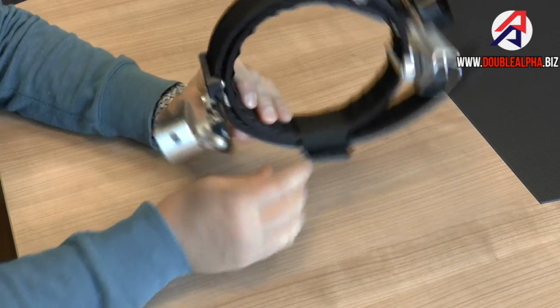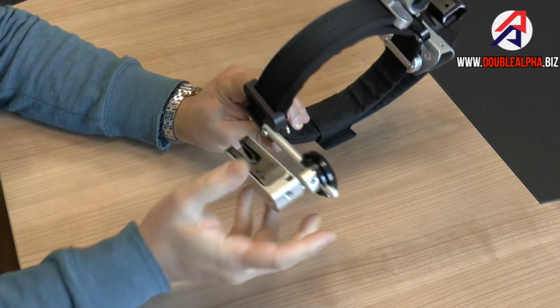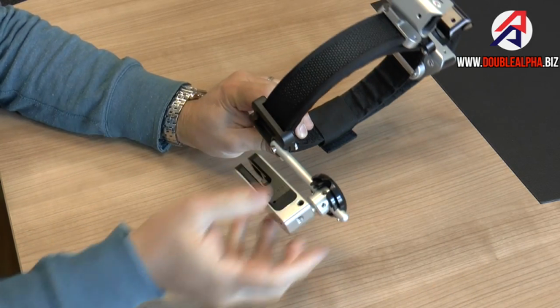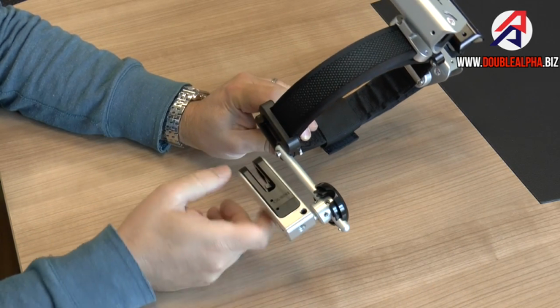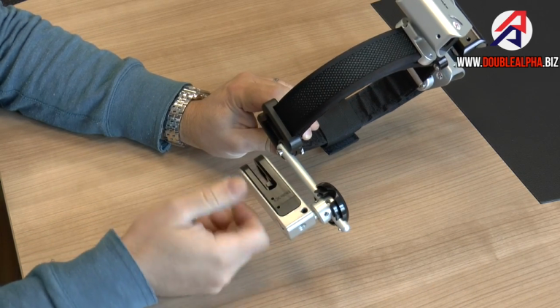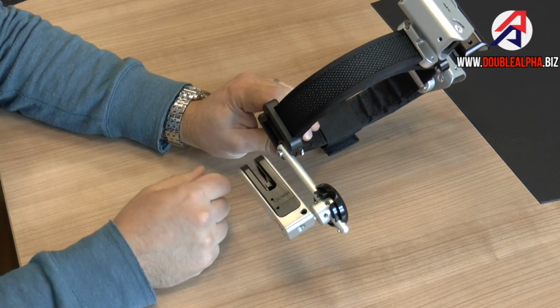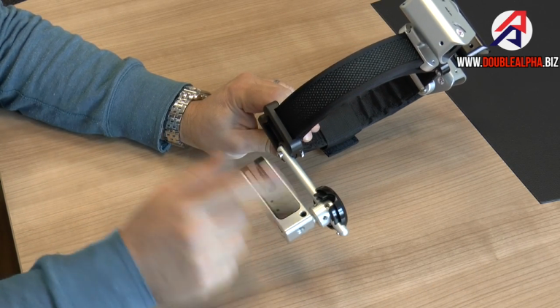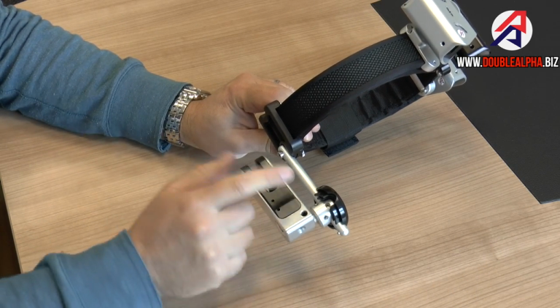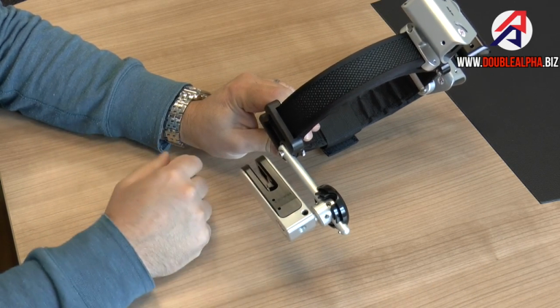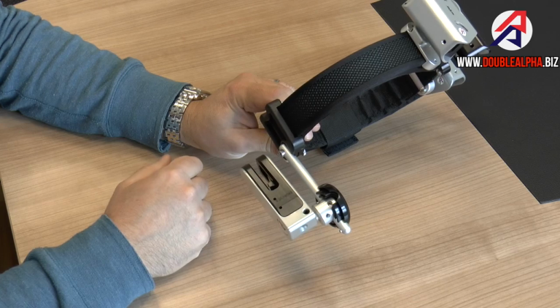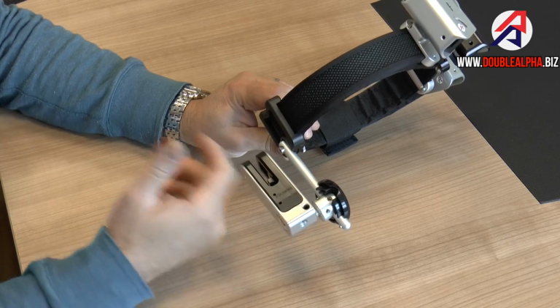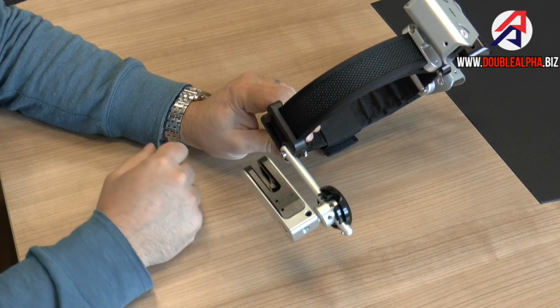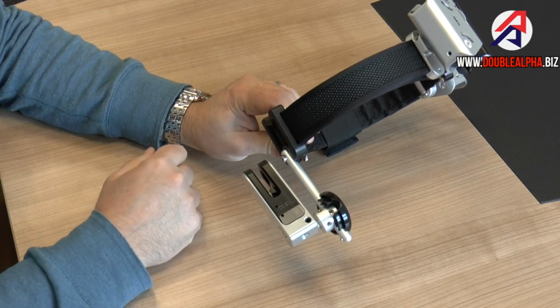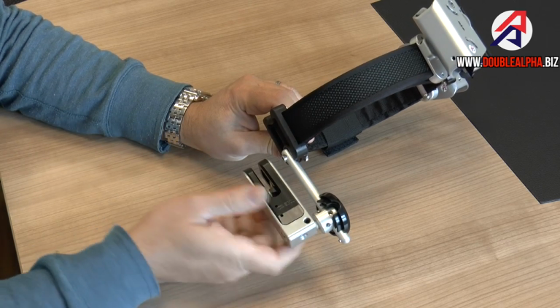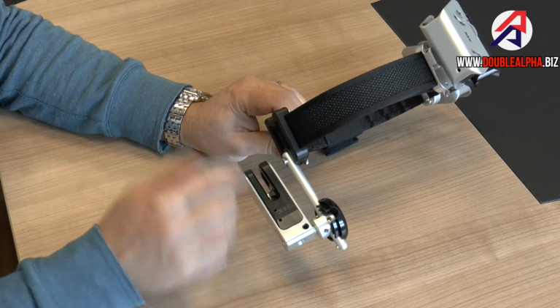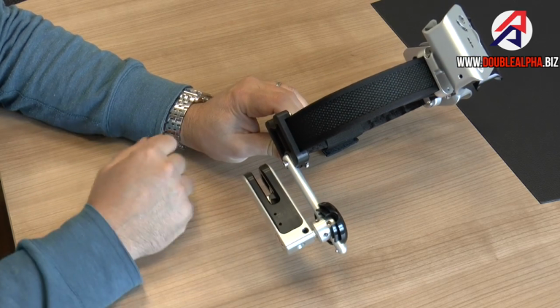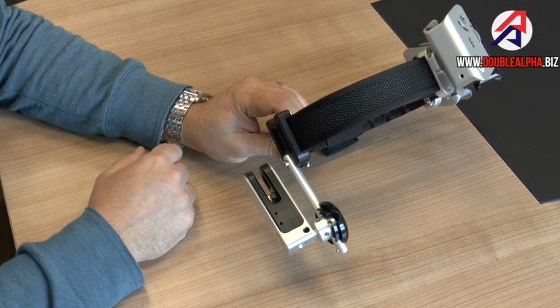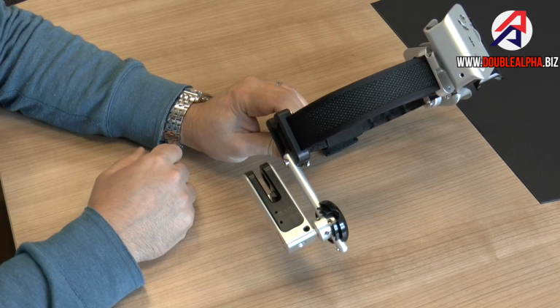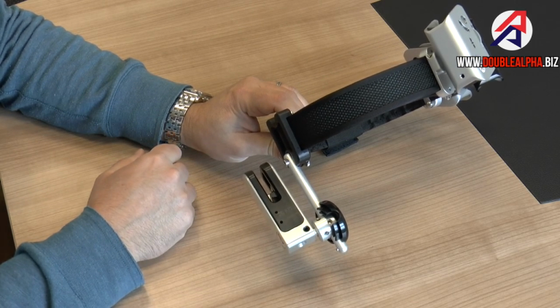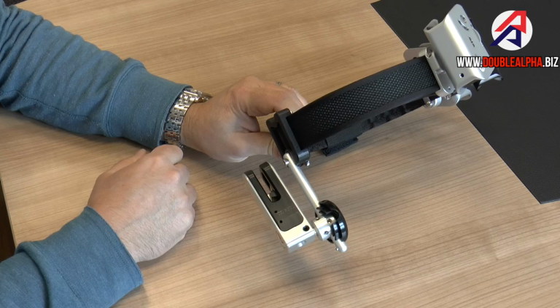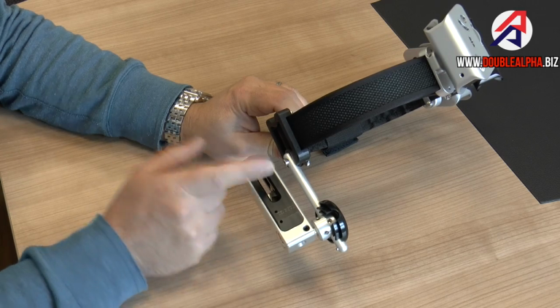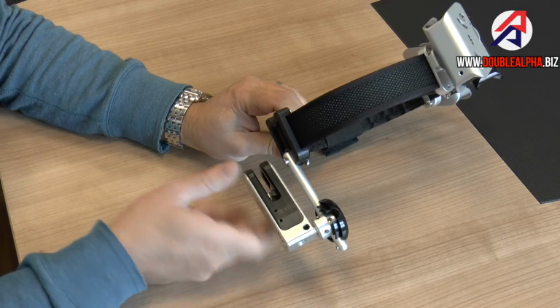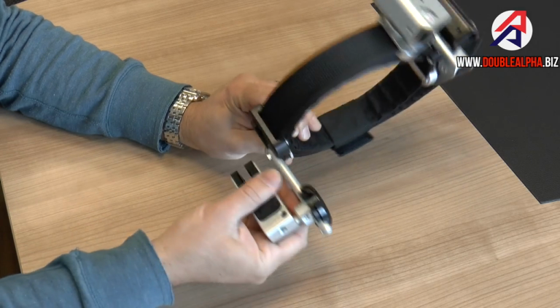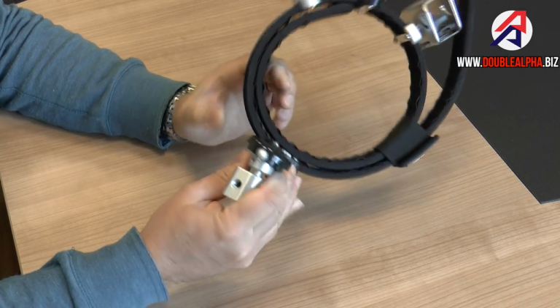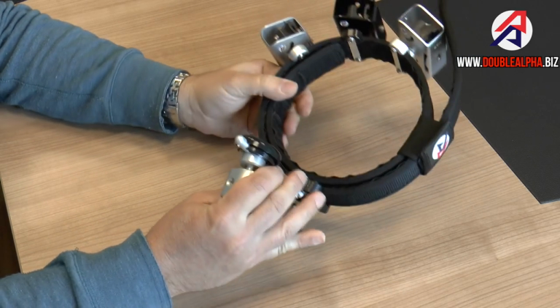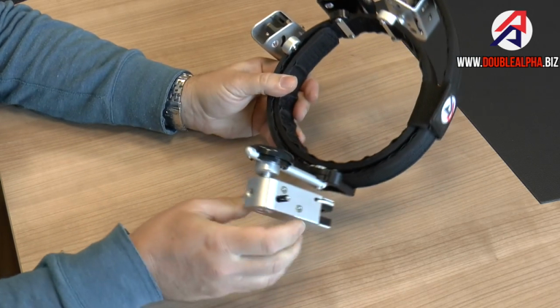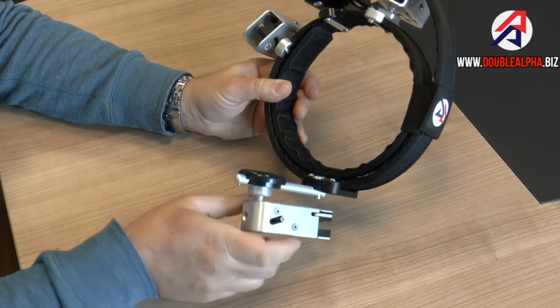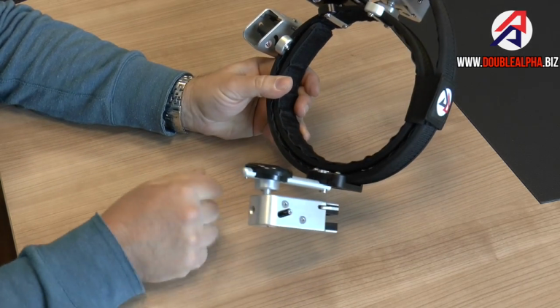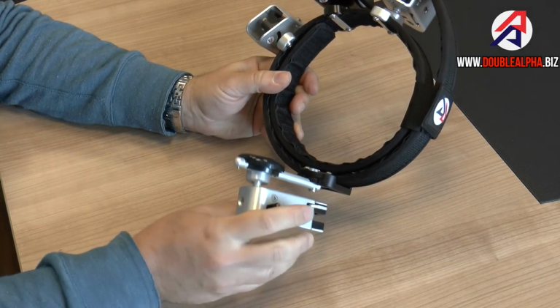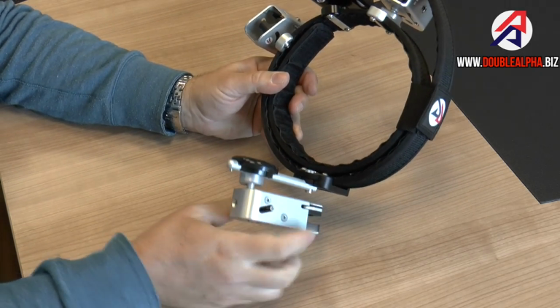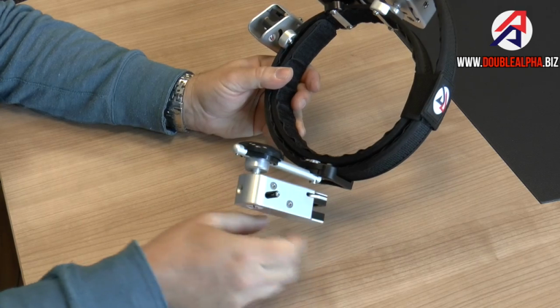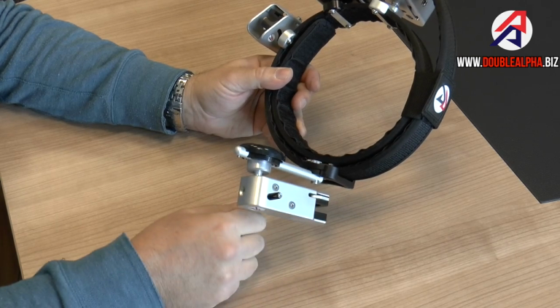If you remove the holster body on a normal holster, you lose some of your settings, and you don't want to arrive at a competition and find that your holster is not set up correctly. So to solve this issue, we have now finished development and are introducing a detachable belt hanger.